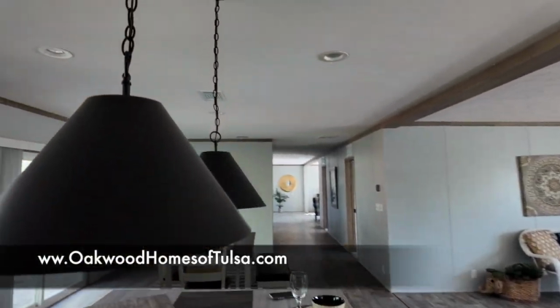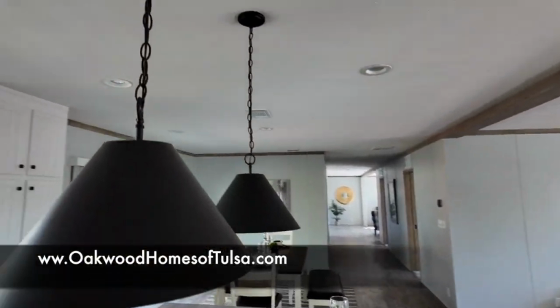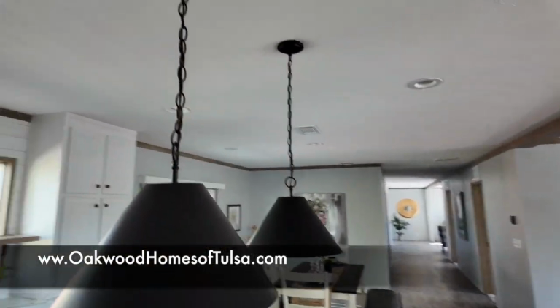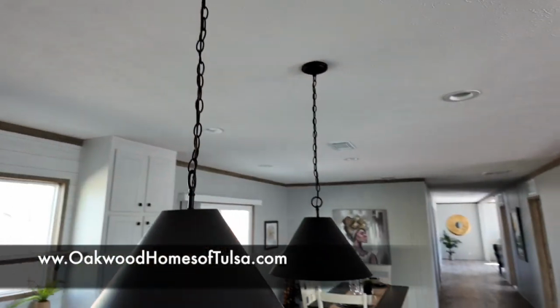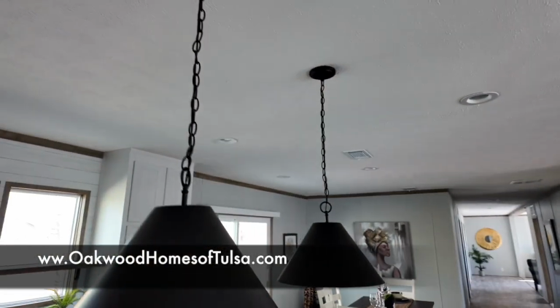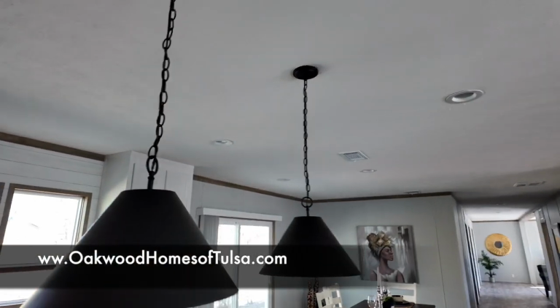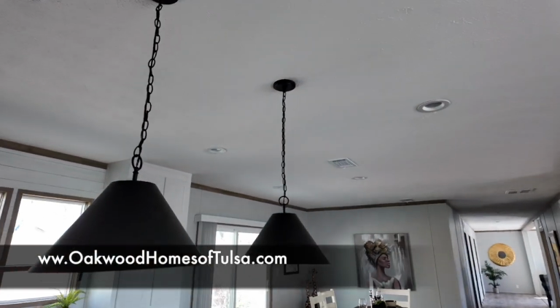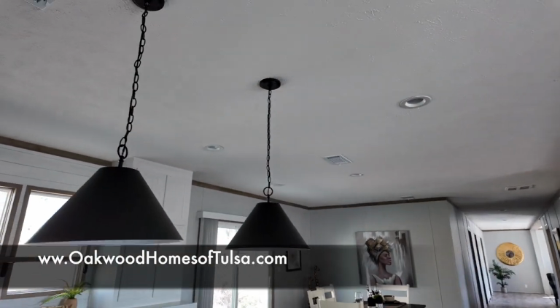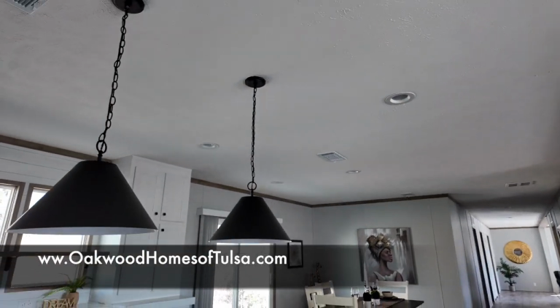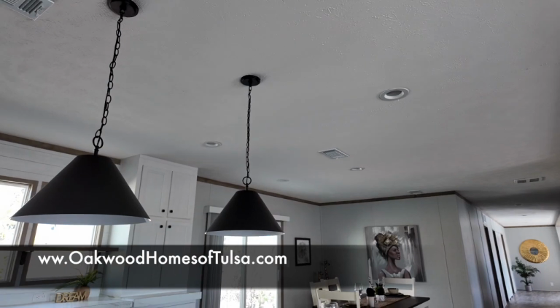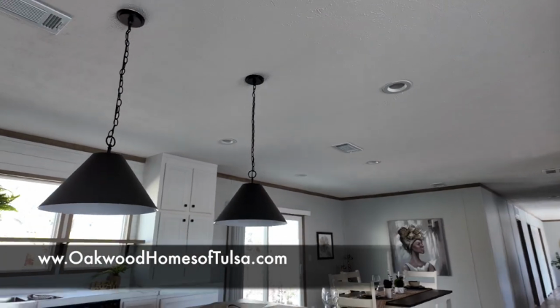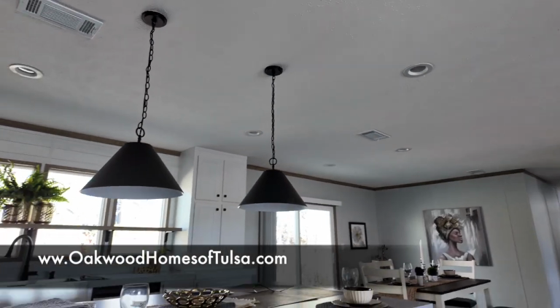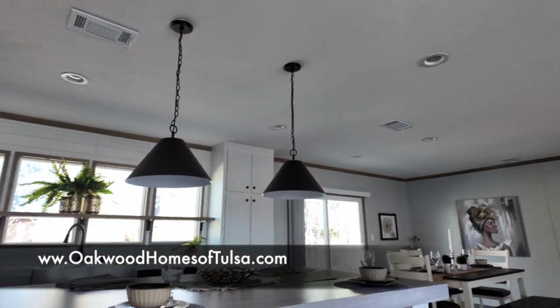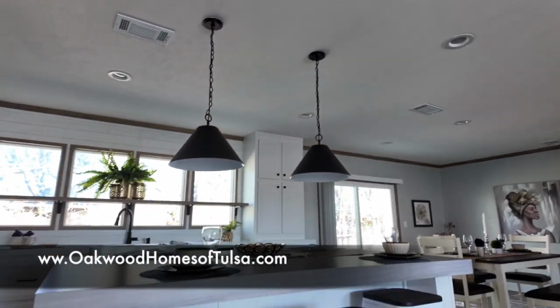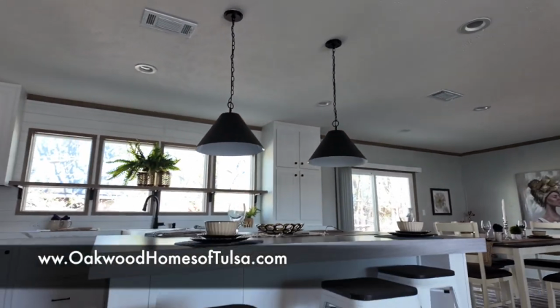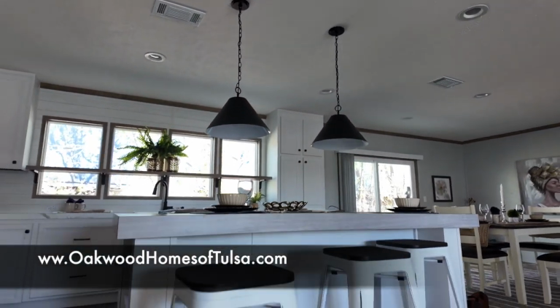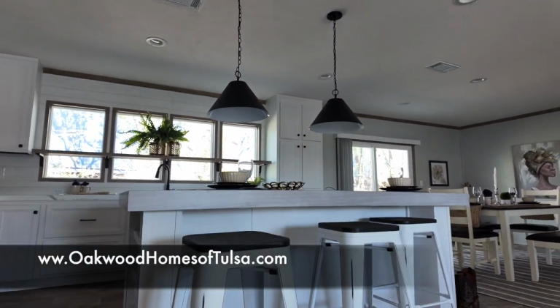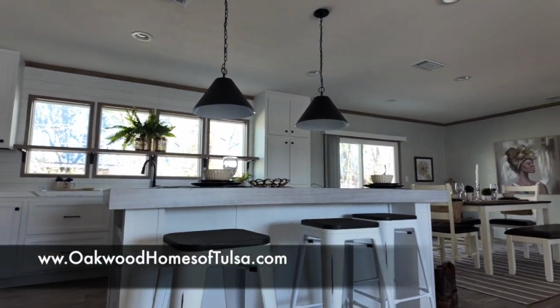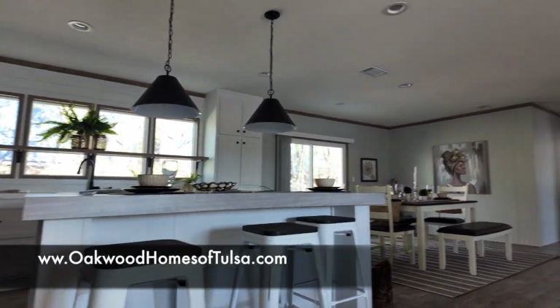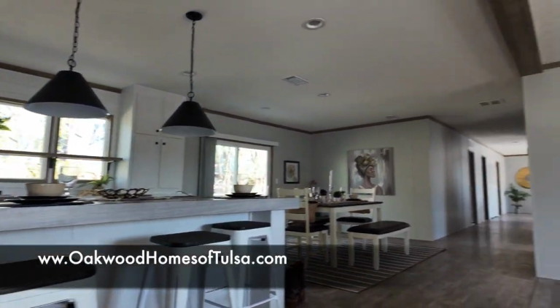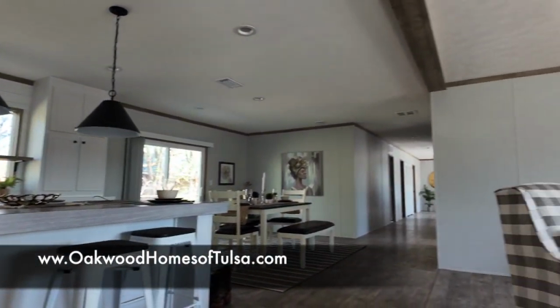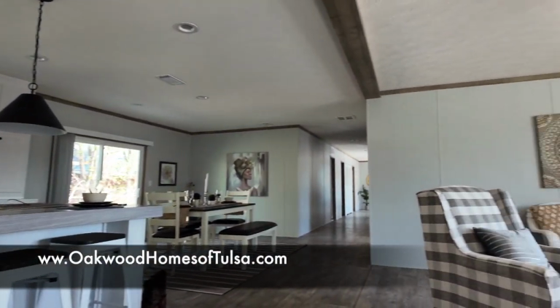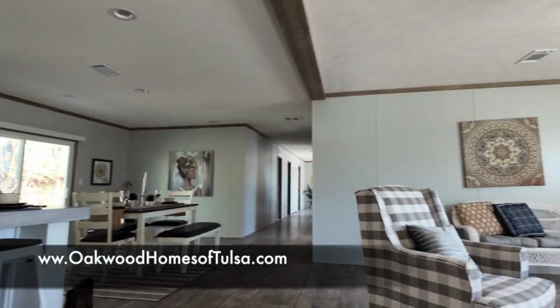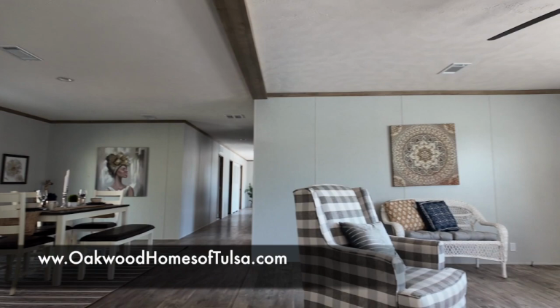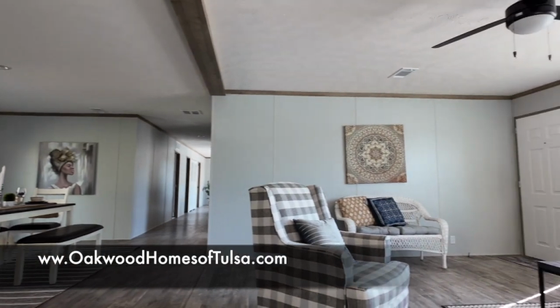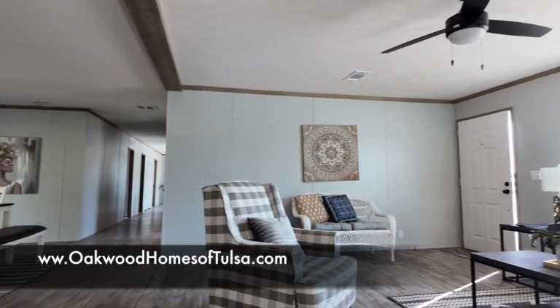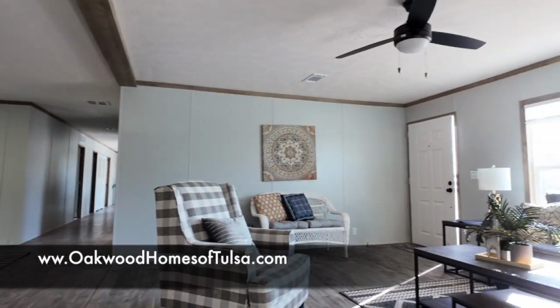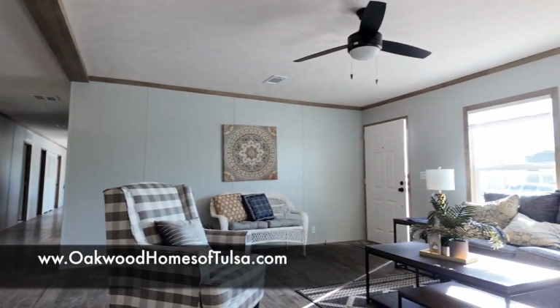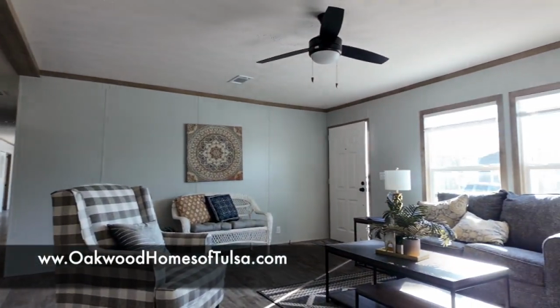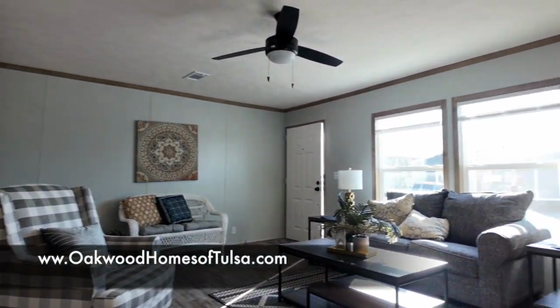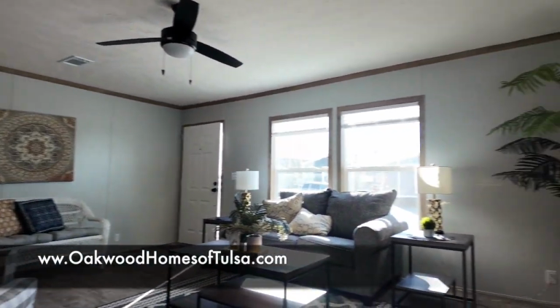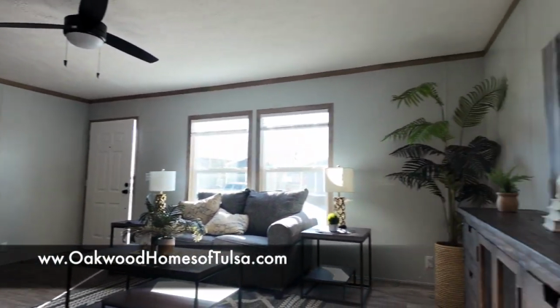Nice pendant lights over your island. At the island, you could fit three or four barstools. Looking back into the front living room.